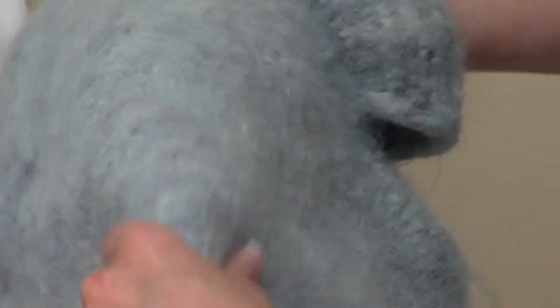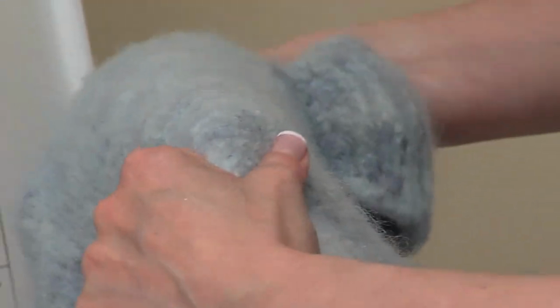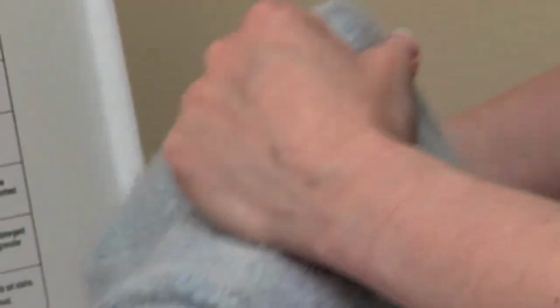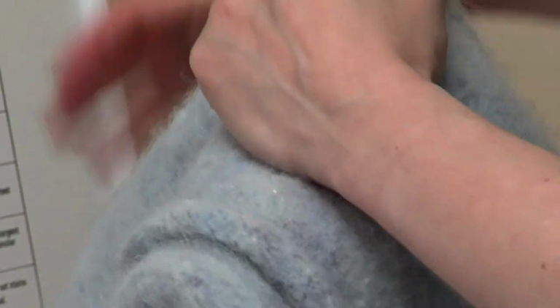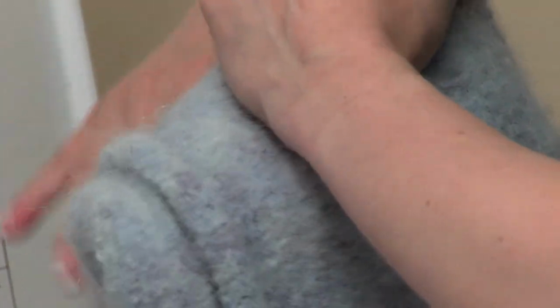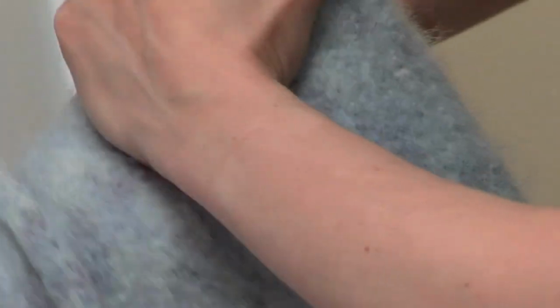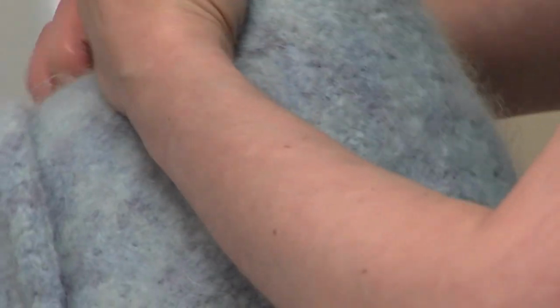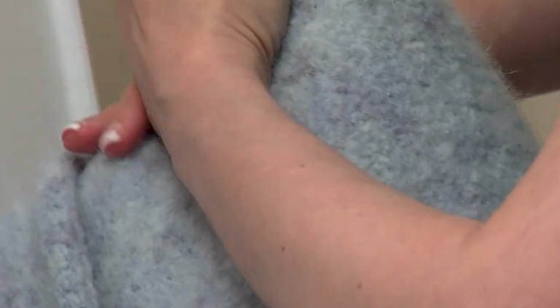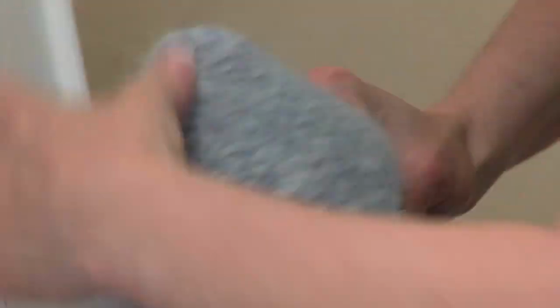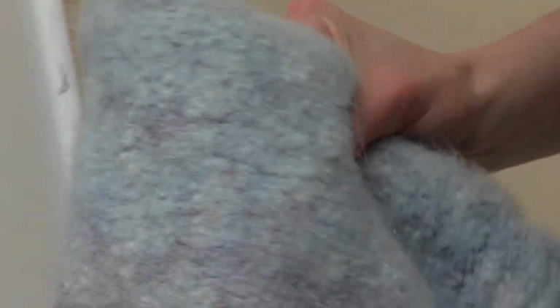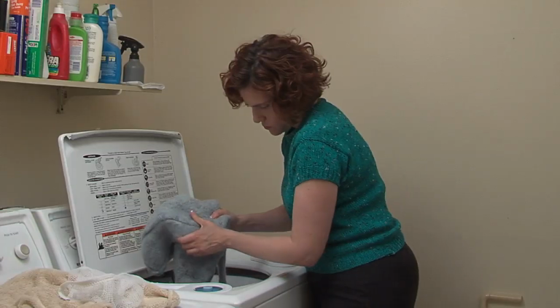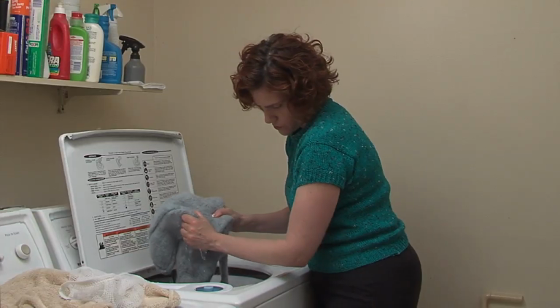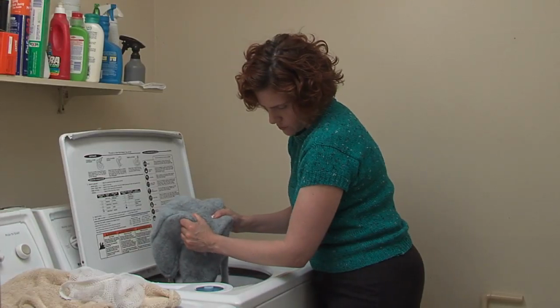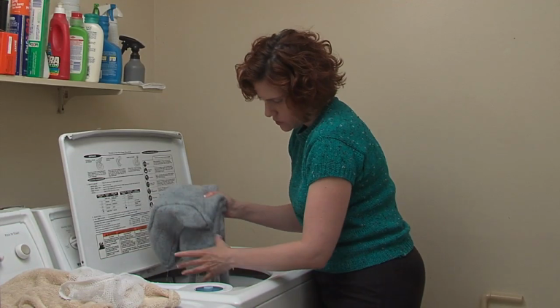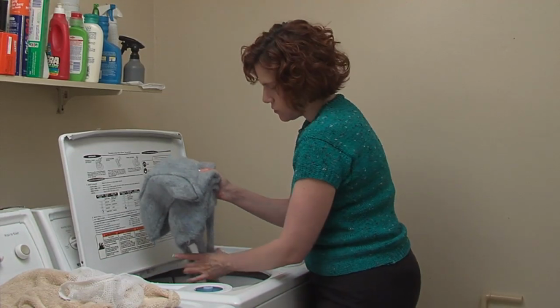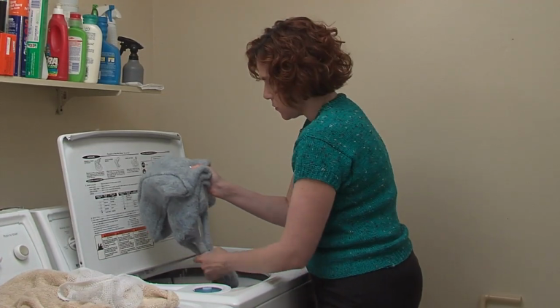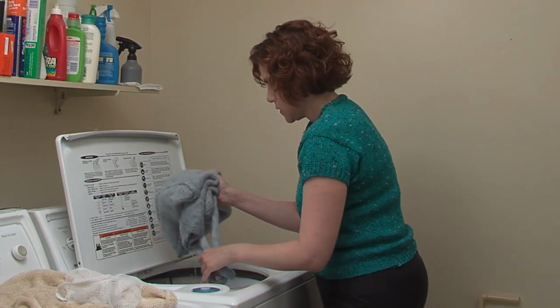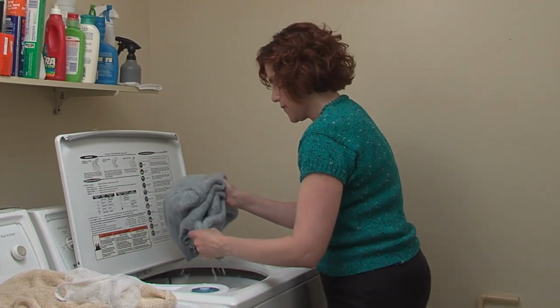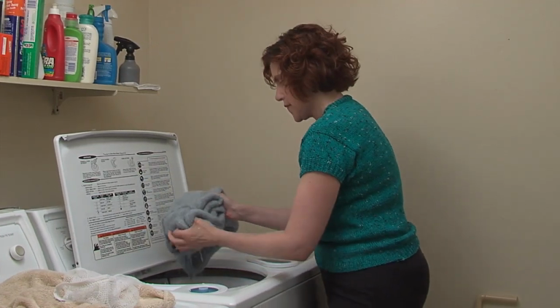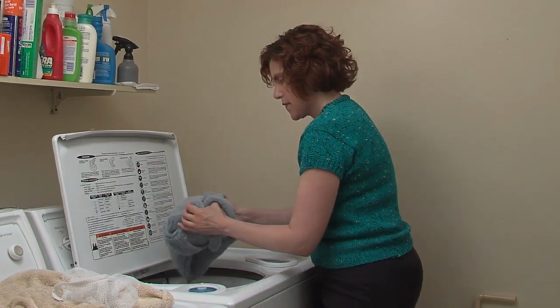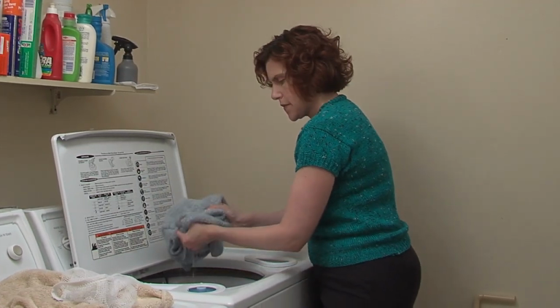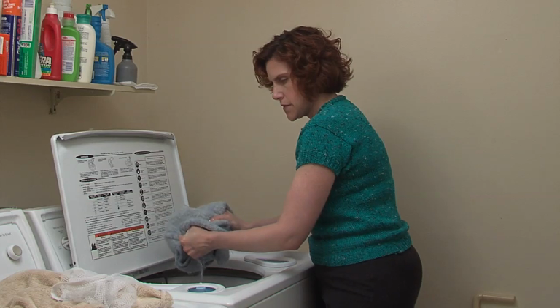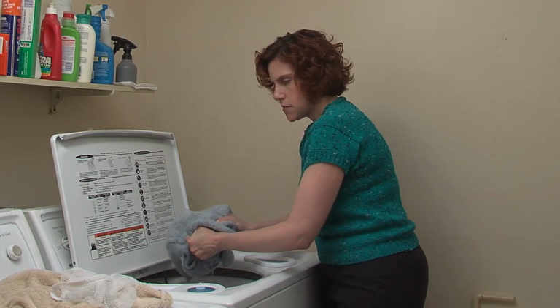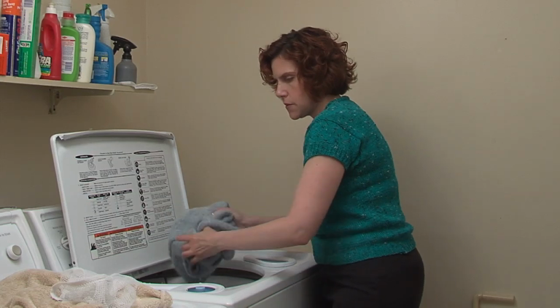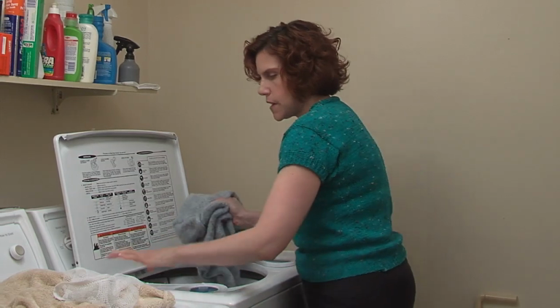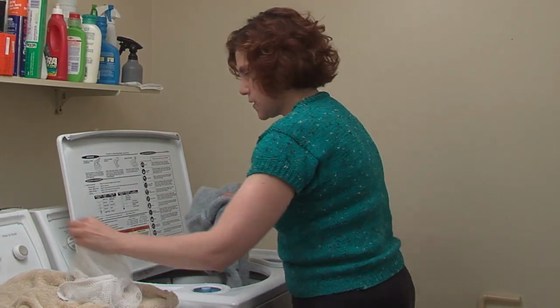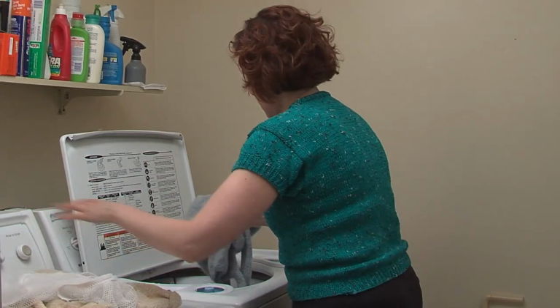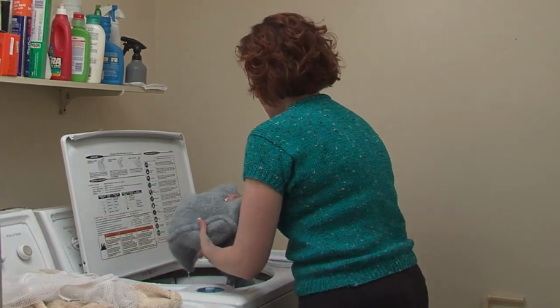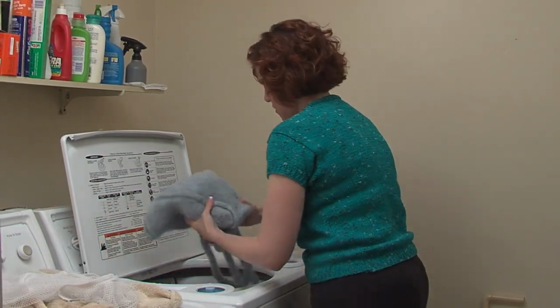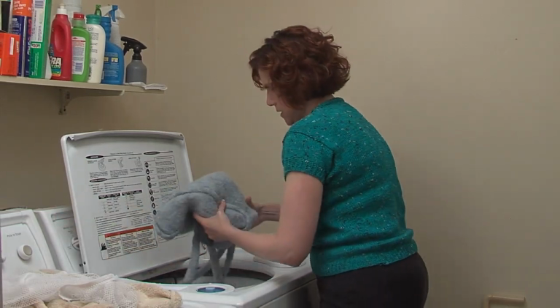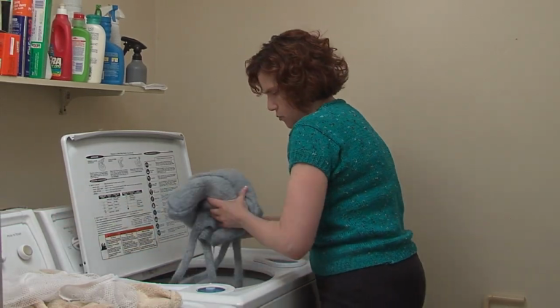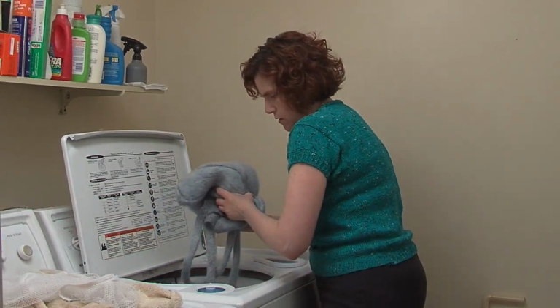Now, if you've used the rinse-free wool wash, you won't need to rinse it. Otherwise, you'll have to put it in a cold rinse. Then squeeze a little bit more water out.